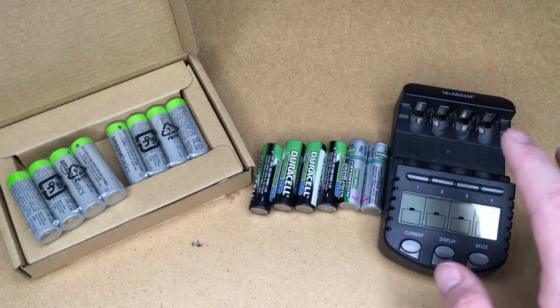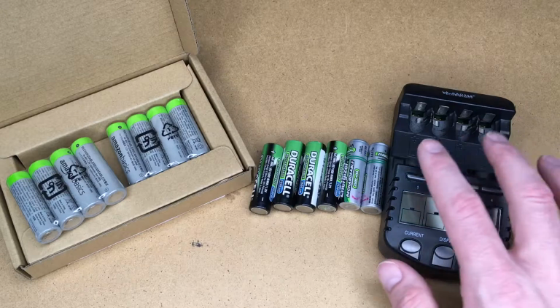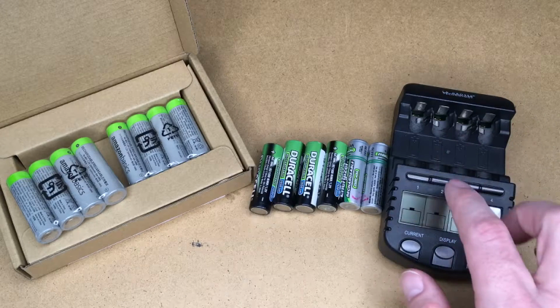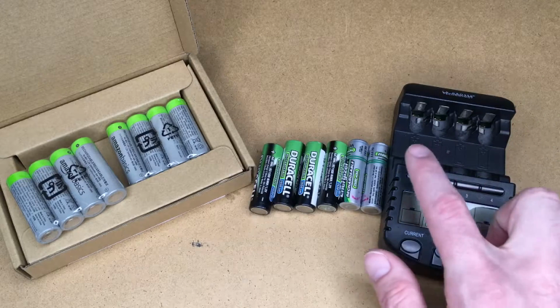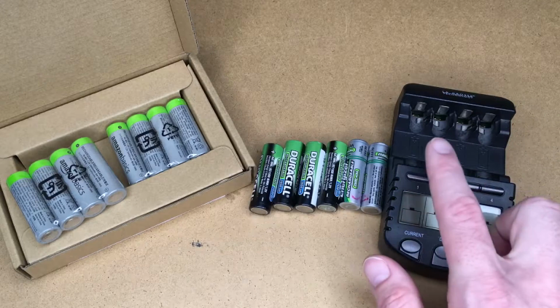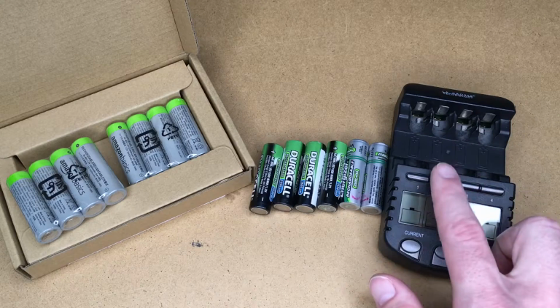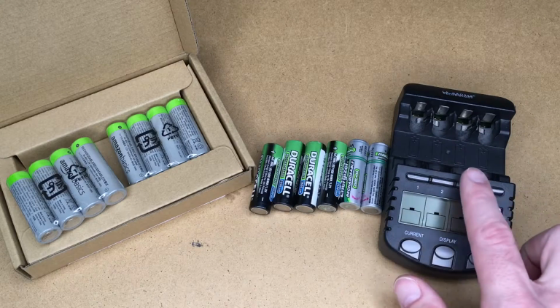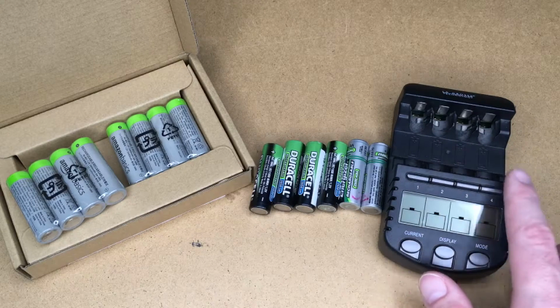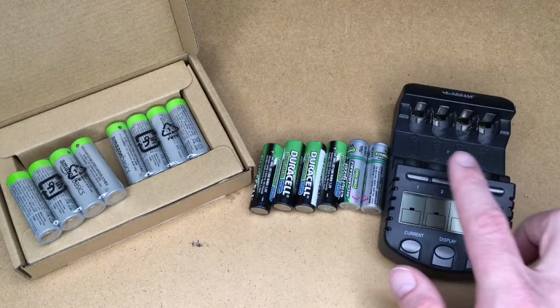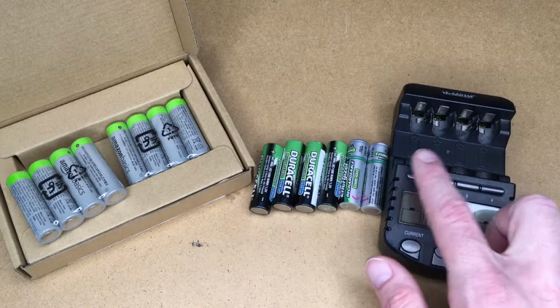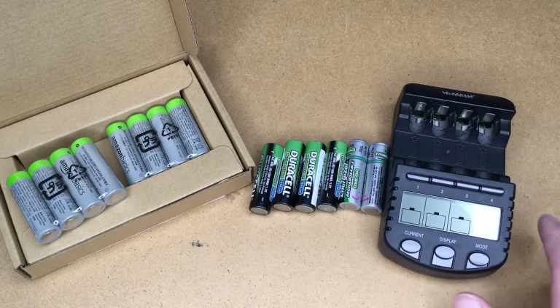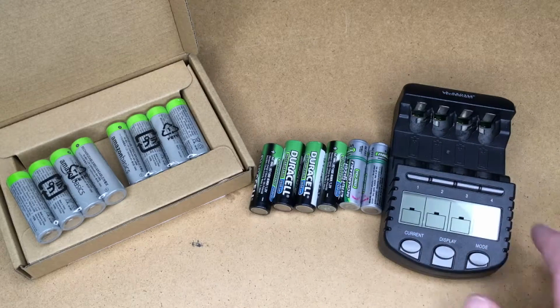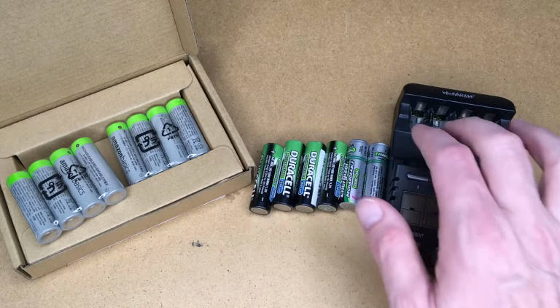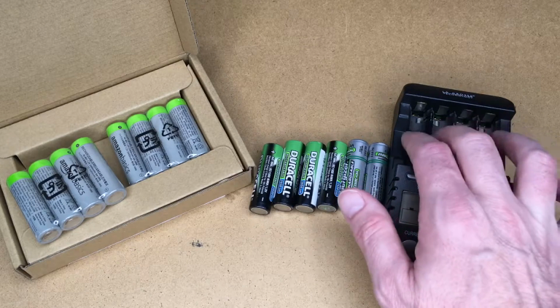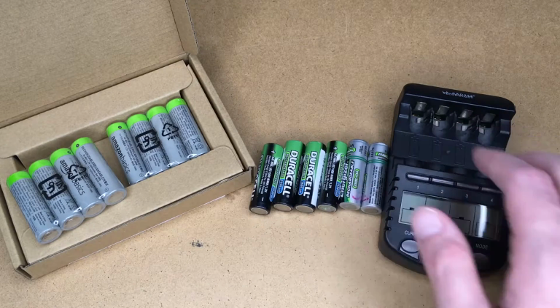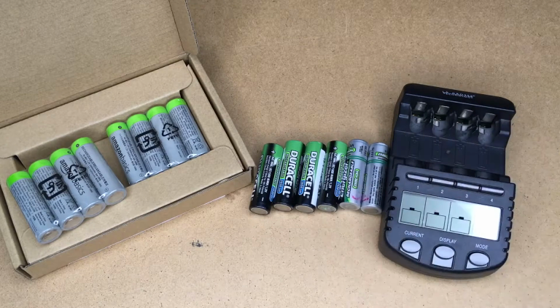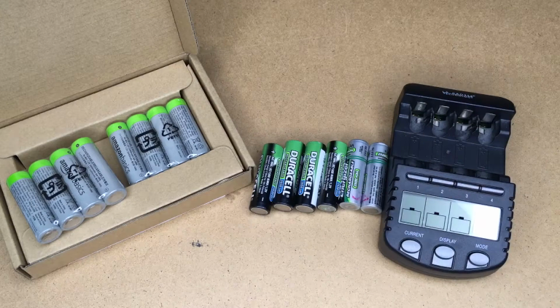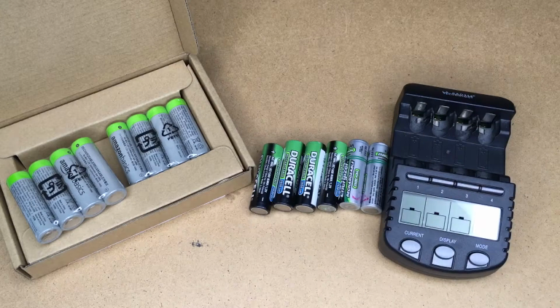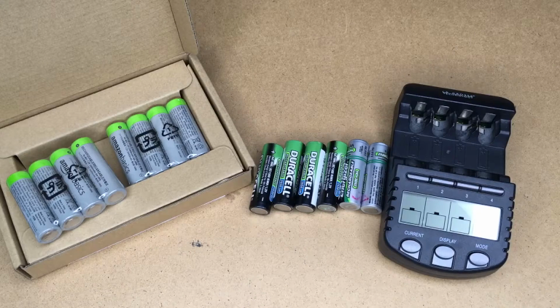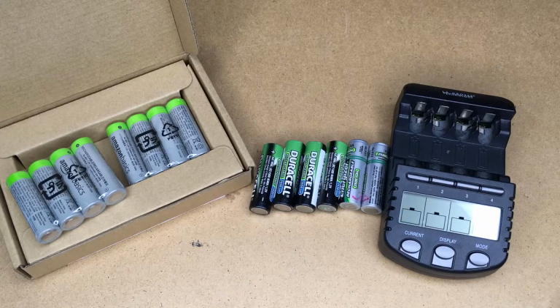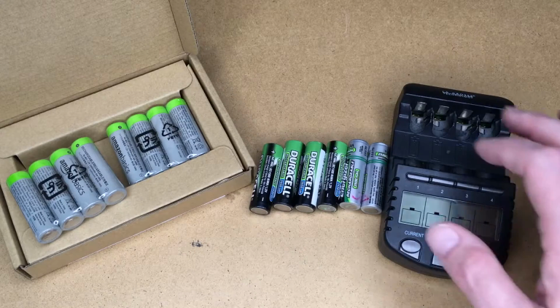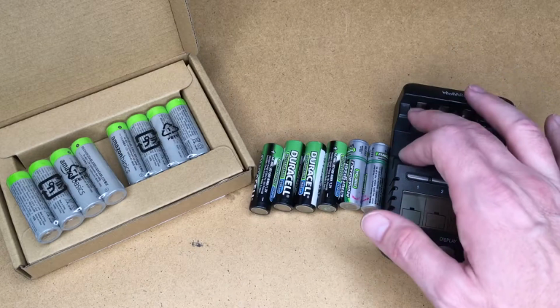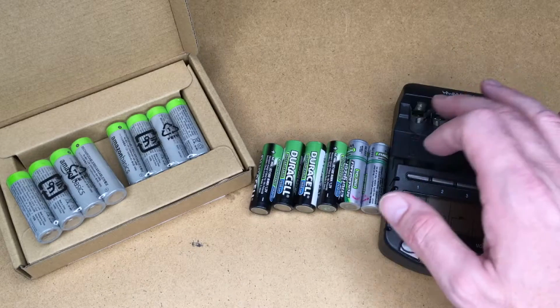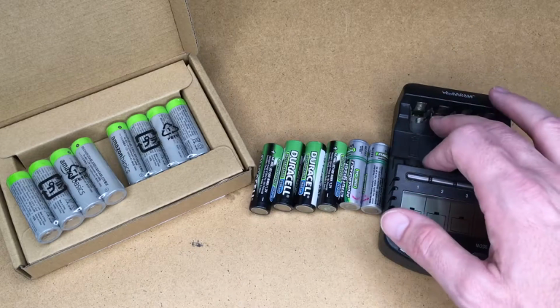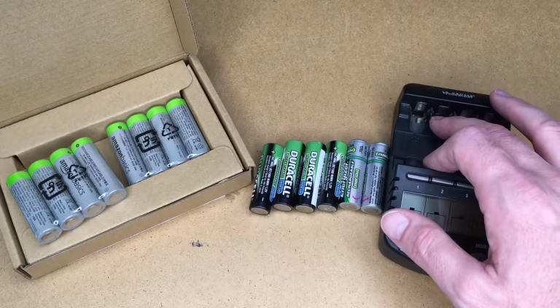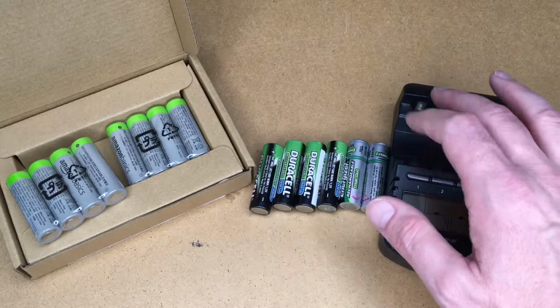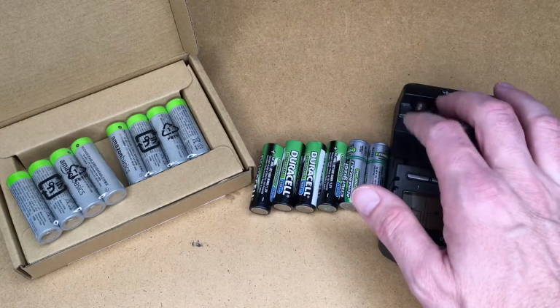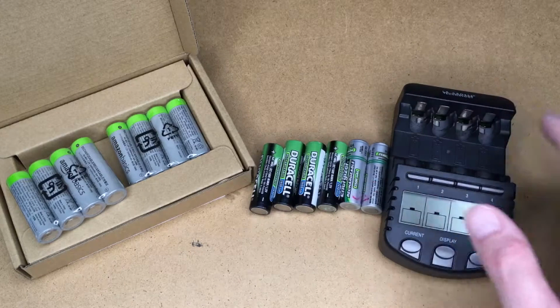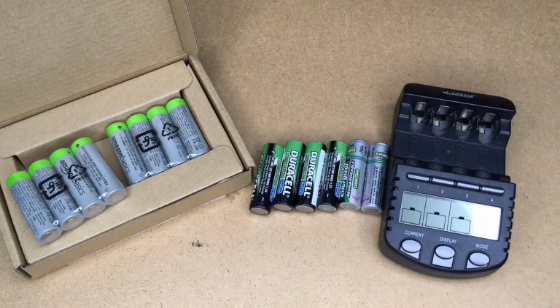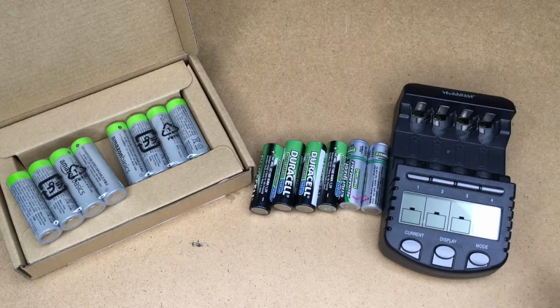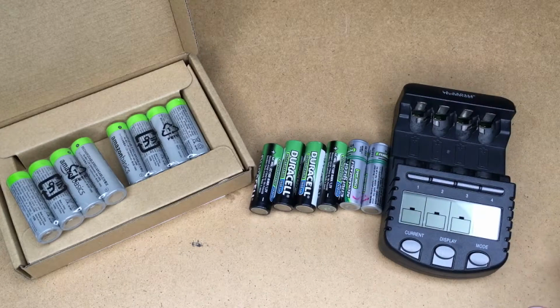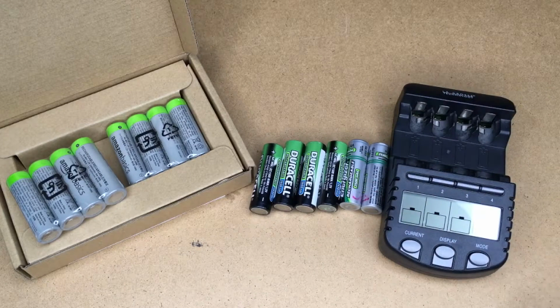These chargers will recharge each battery individually, as opposed to charging them in pairs. So if you have an older battery and a newer battery, you can charge those together in a pair.